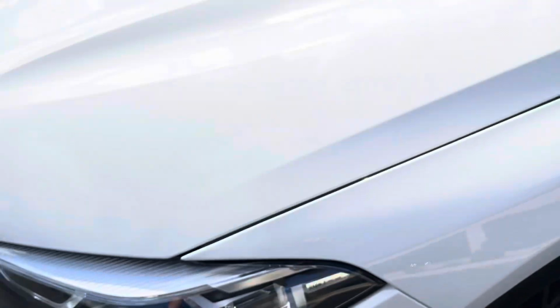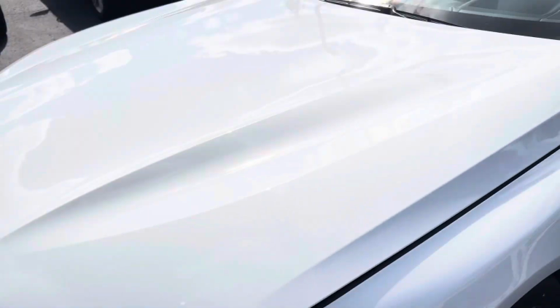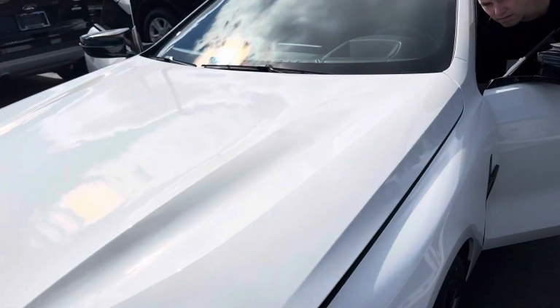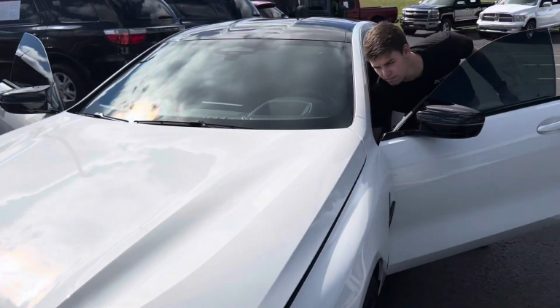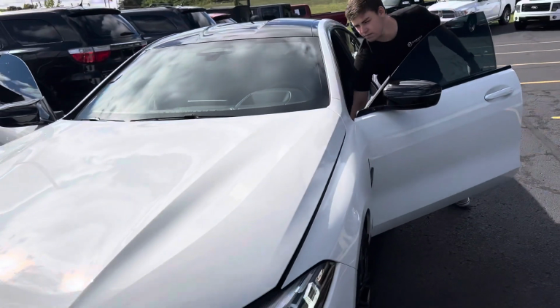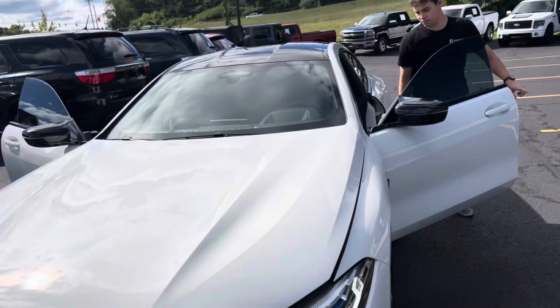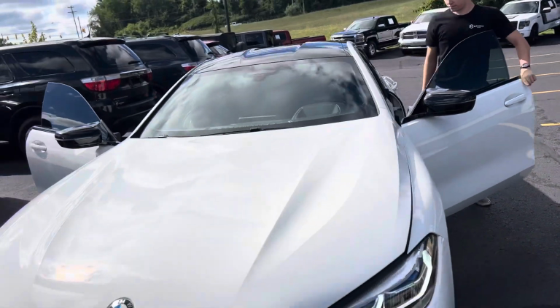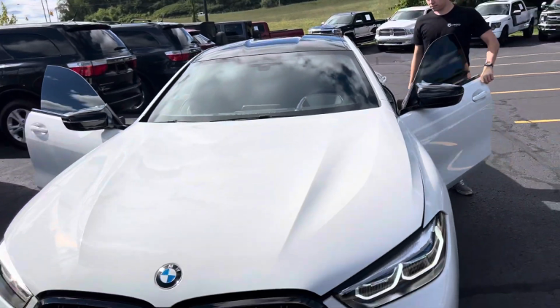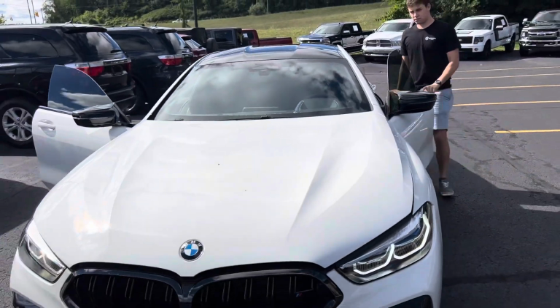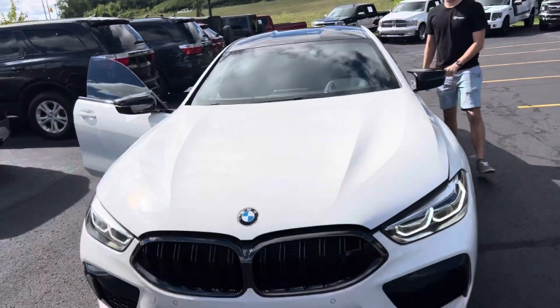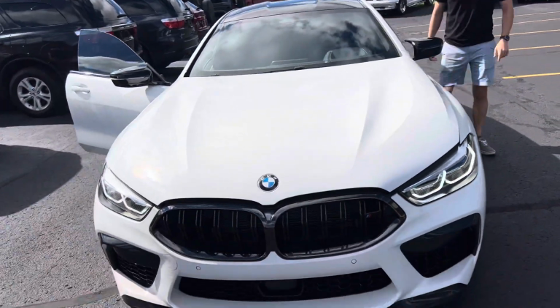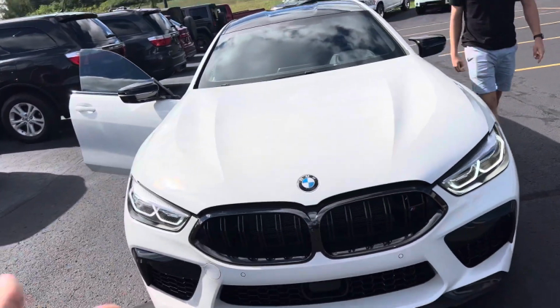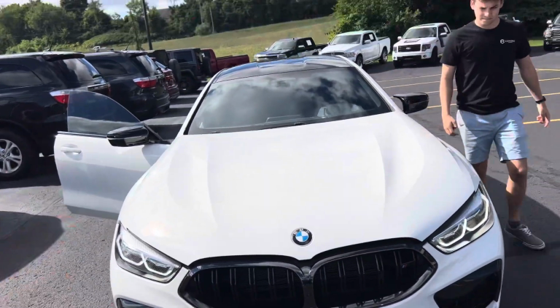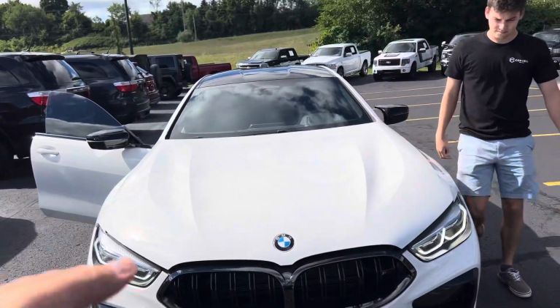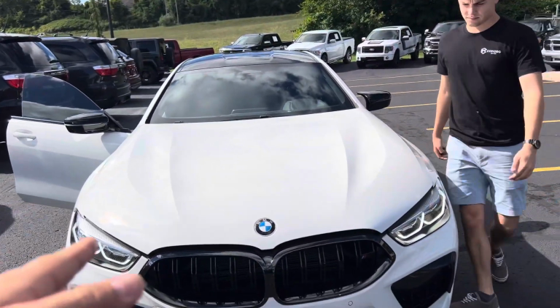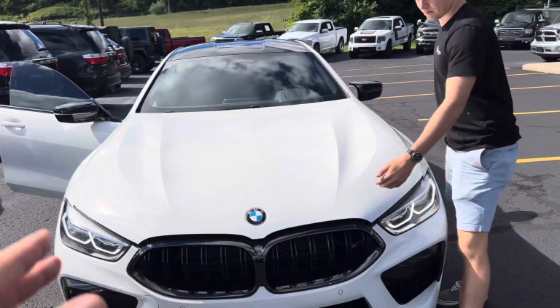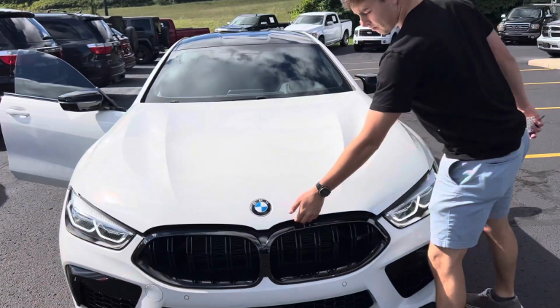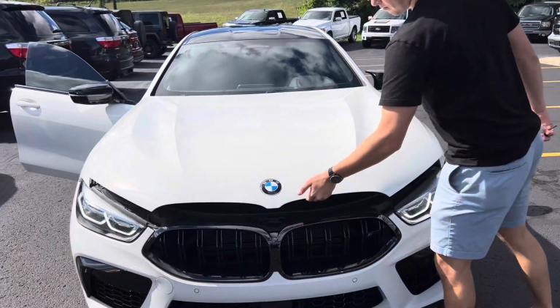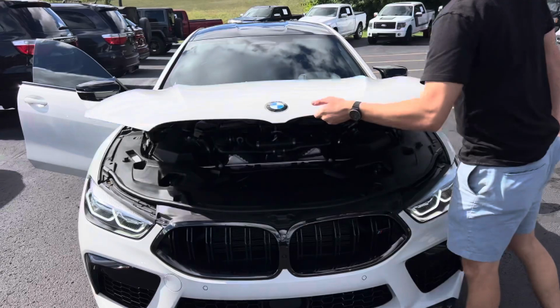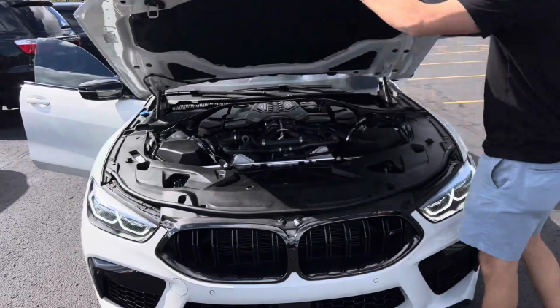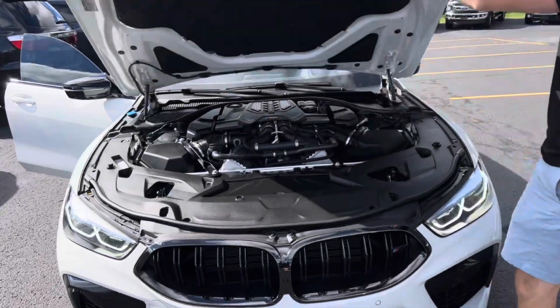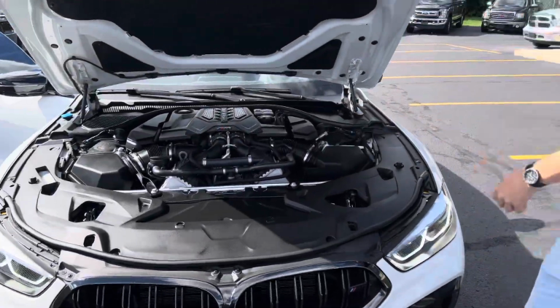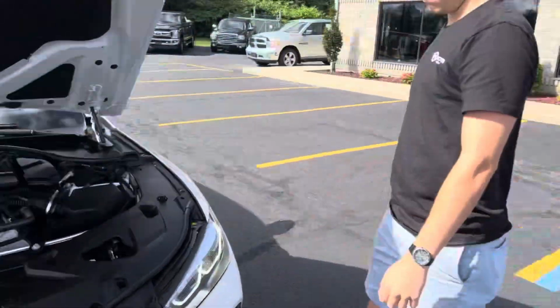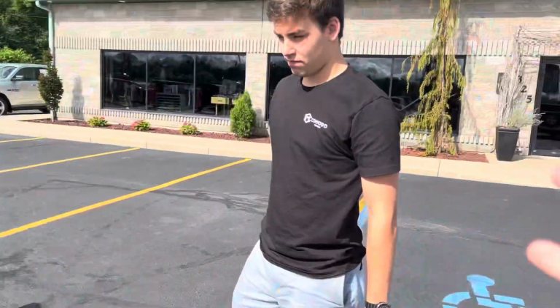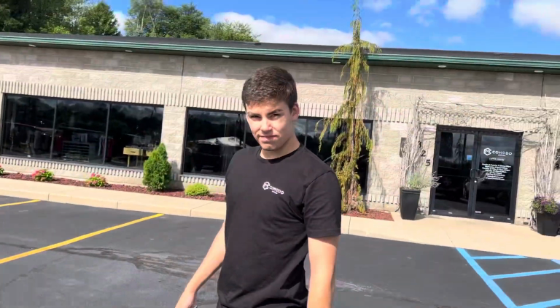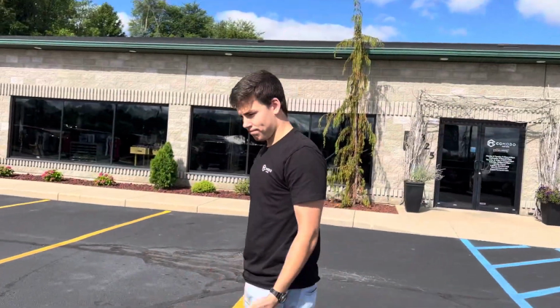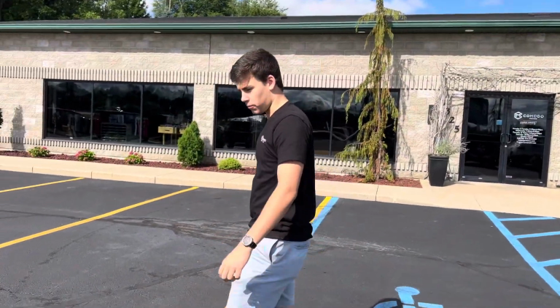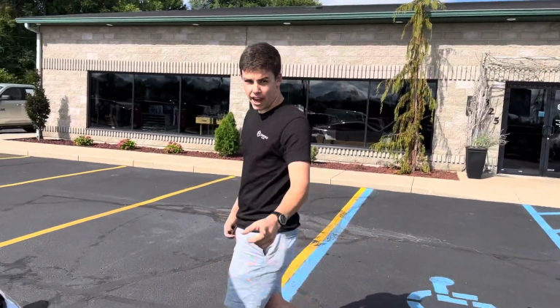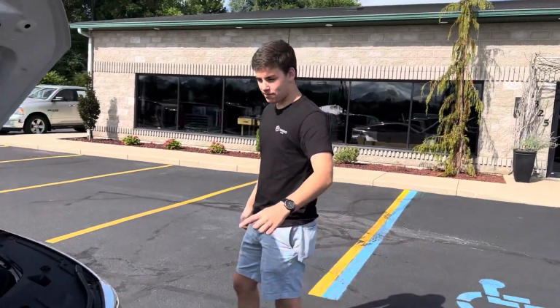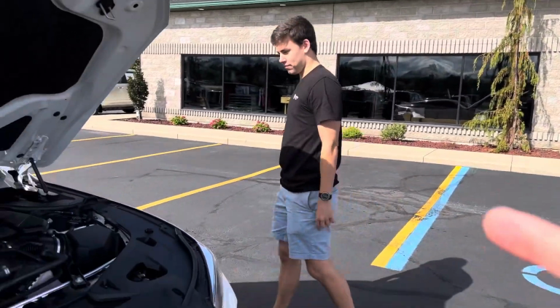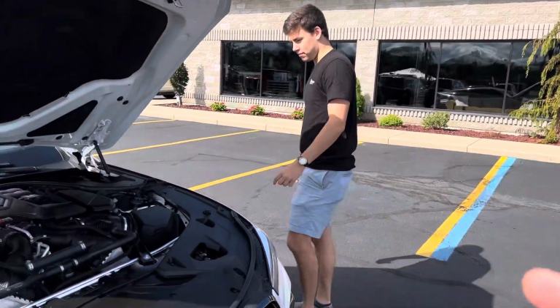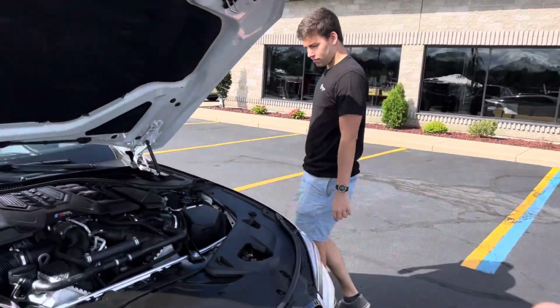This car is so exciting. 3,100 miles on it — it's a 2022. Our asking price is $128,995. You can order a new one but it's a six to eight month wait. We checked — if they get the allocation at this spec, it's about $137,000 new.